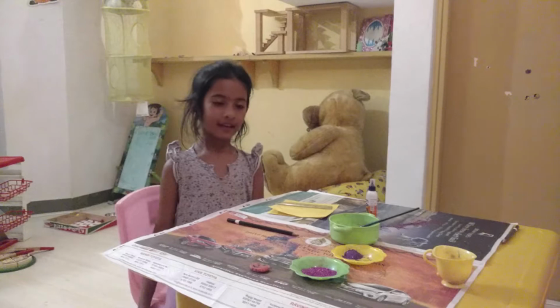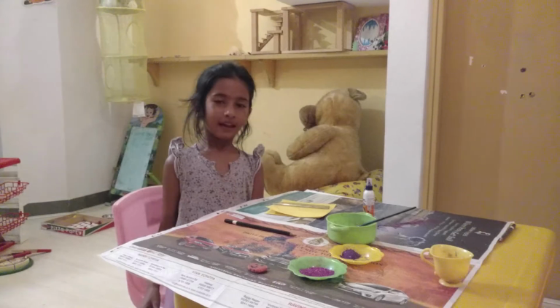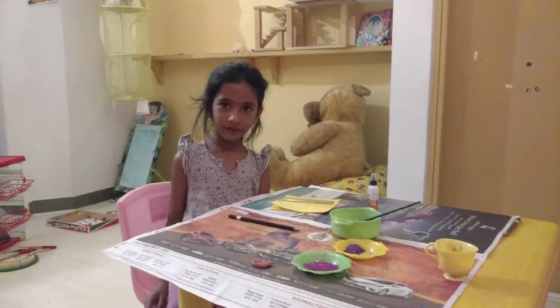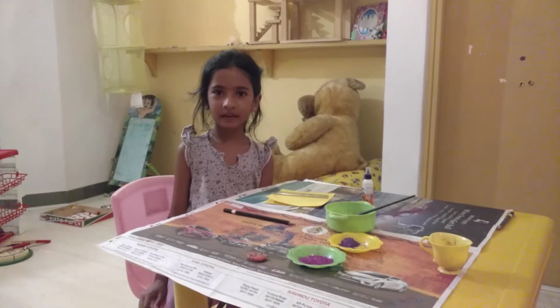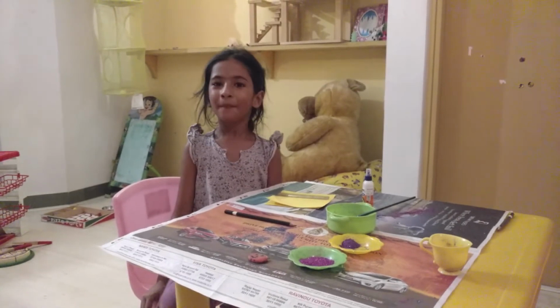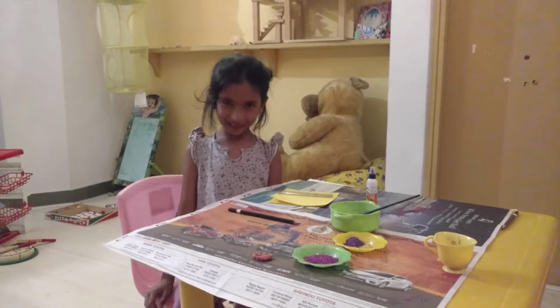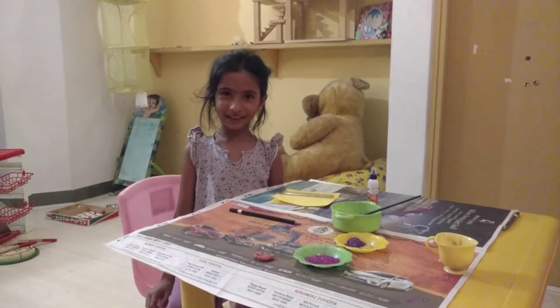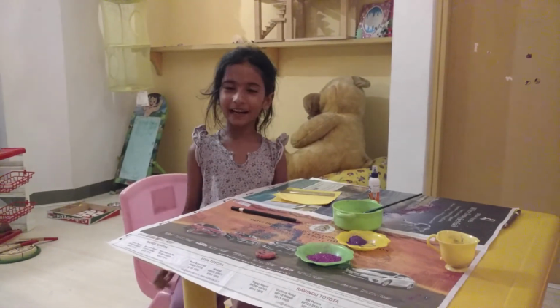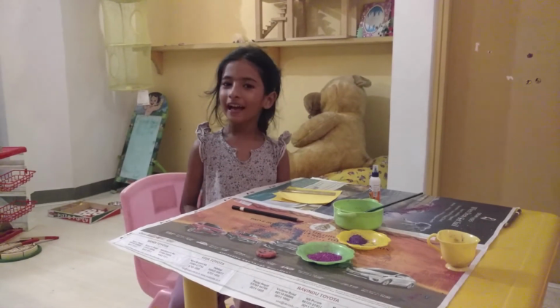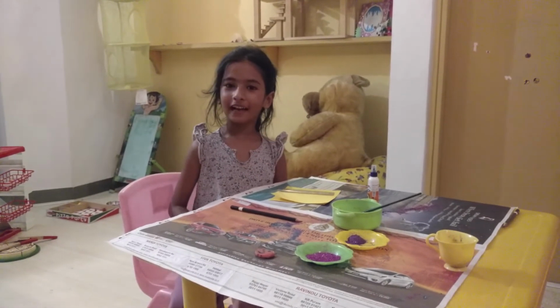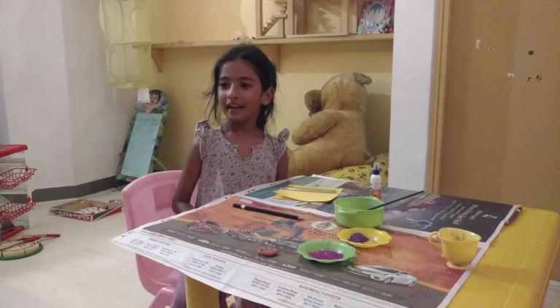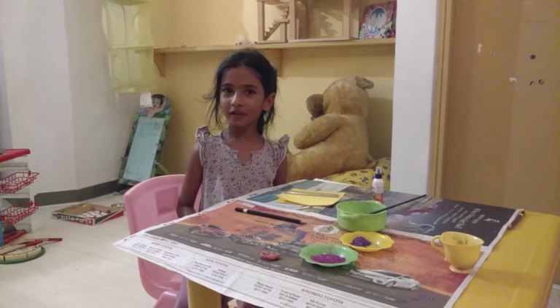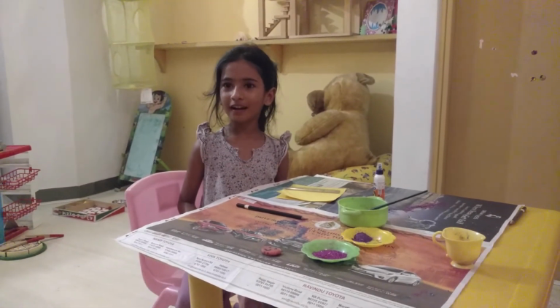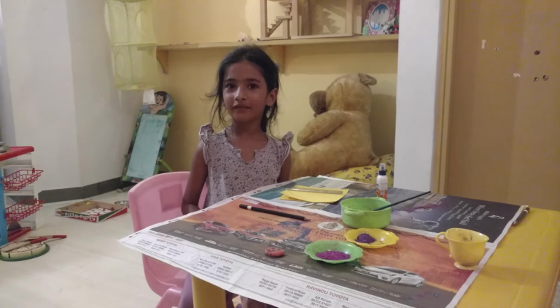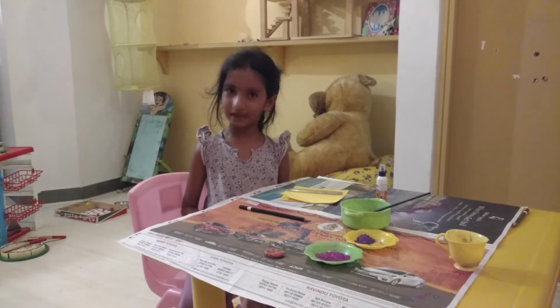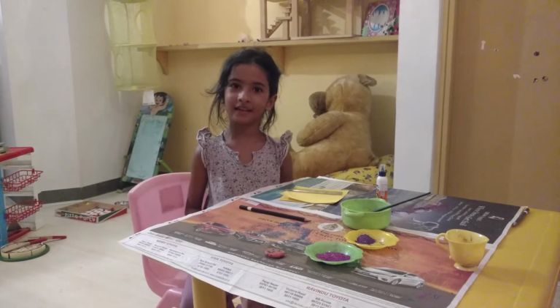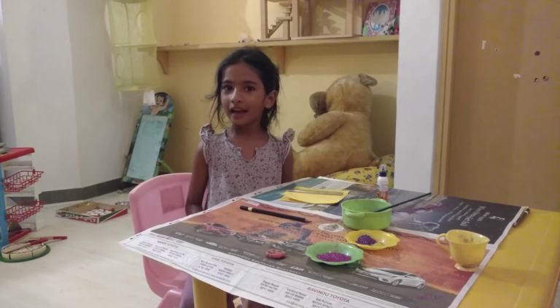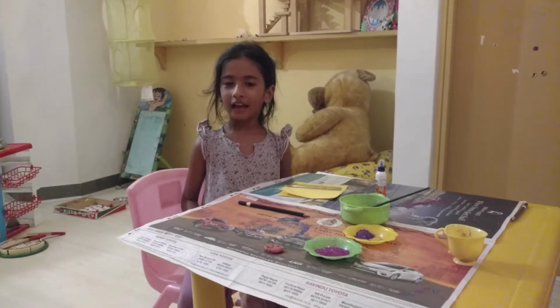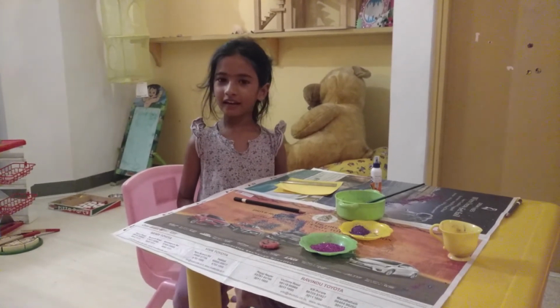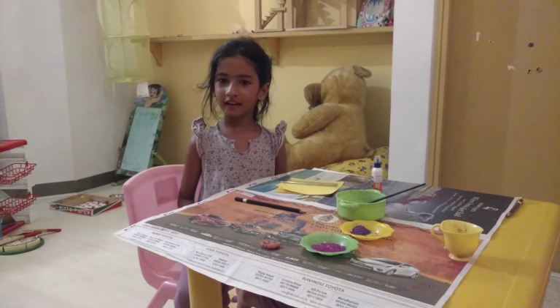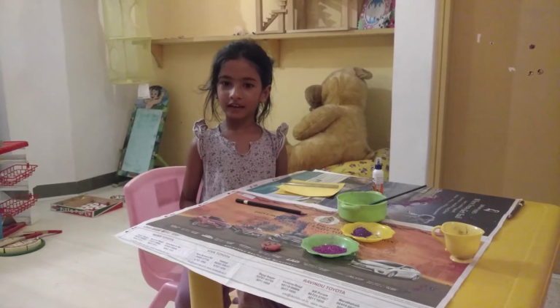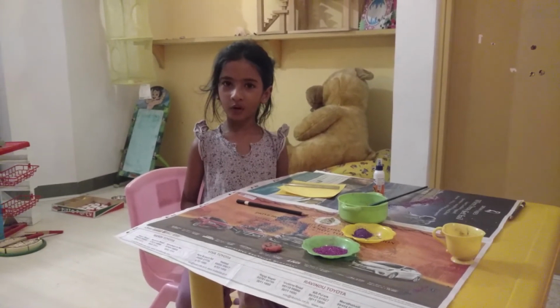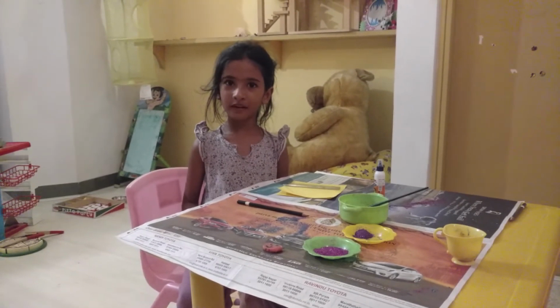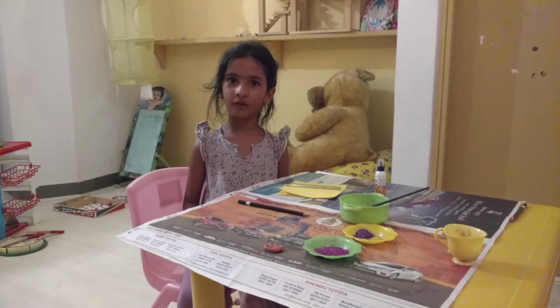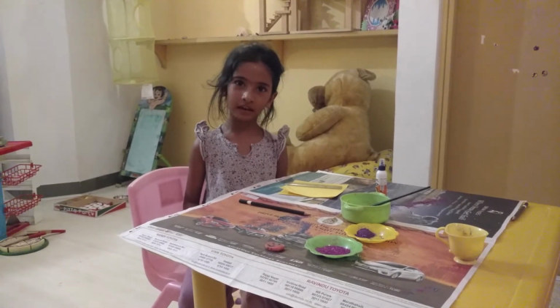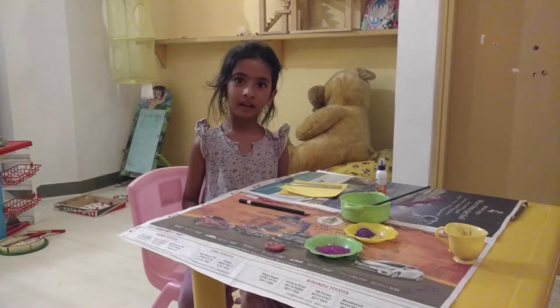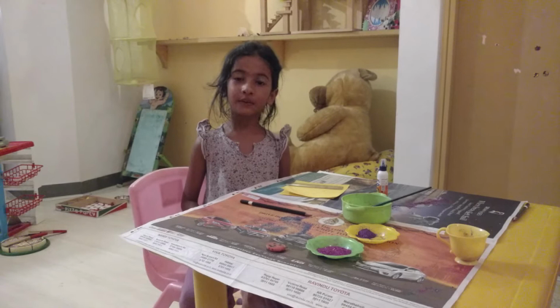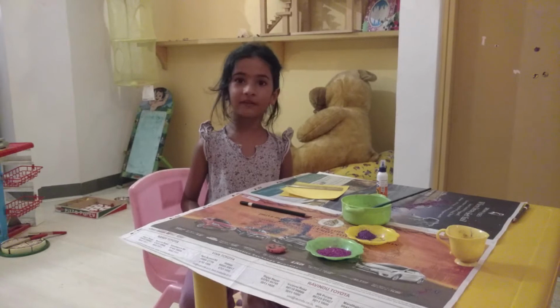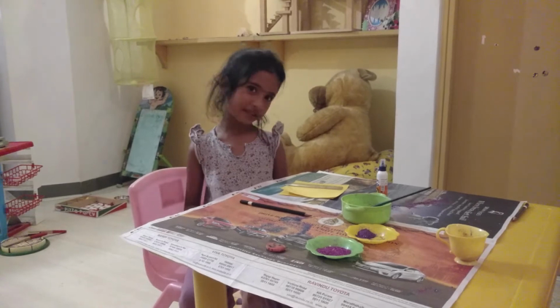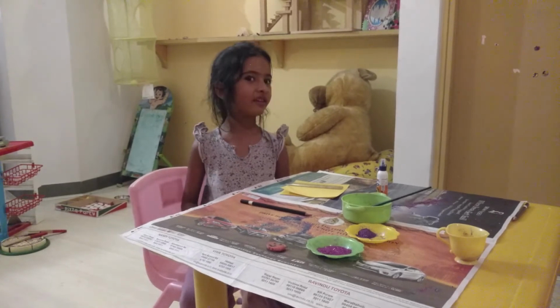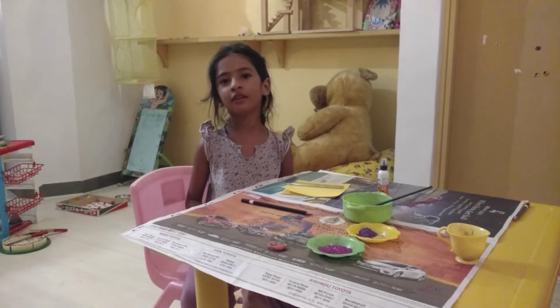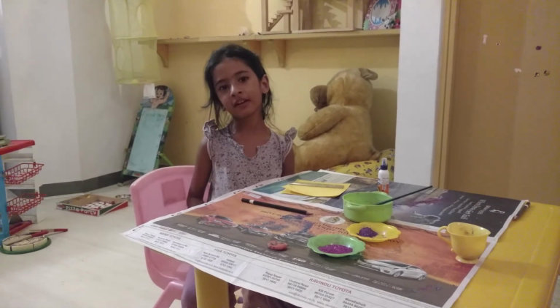Hello everybody, my name is Tarana and I am going to make a card for Mother's Day and it won't be so fun. It will be very very fun. You will love it.